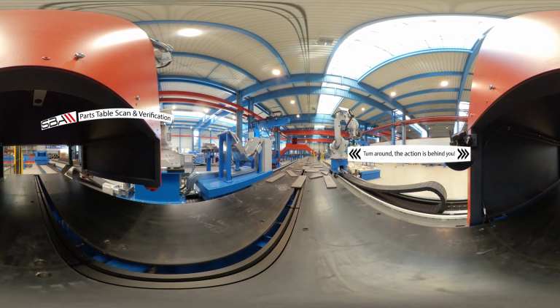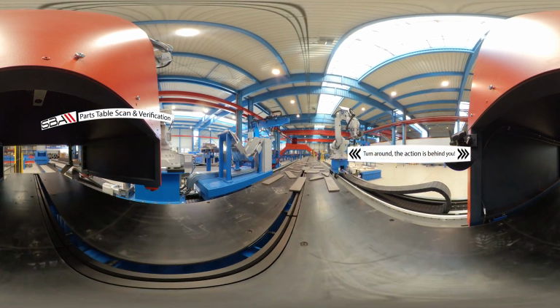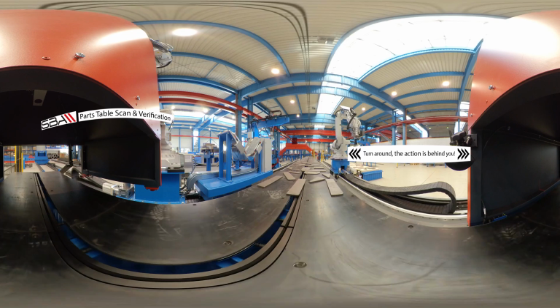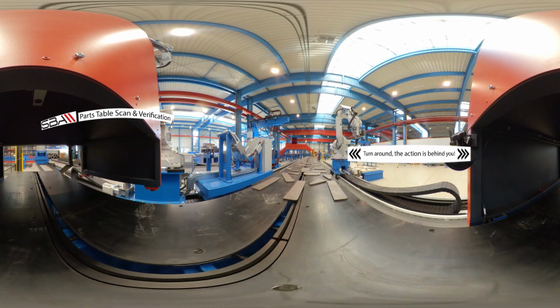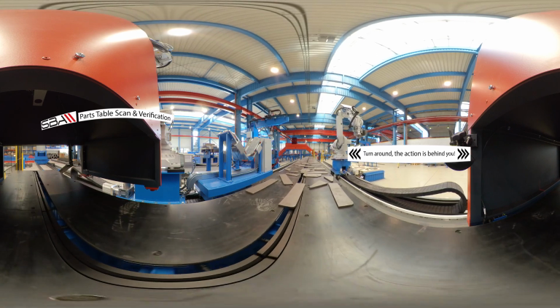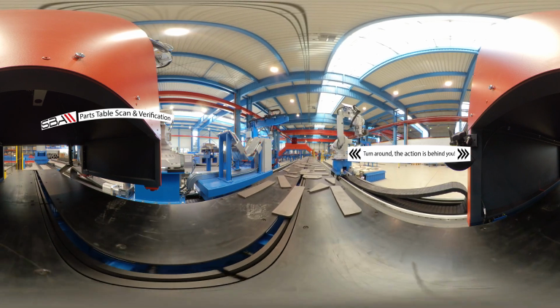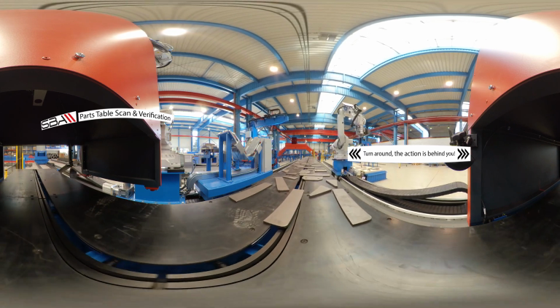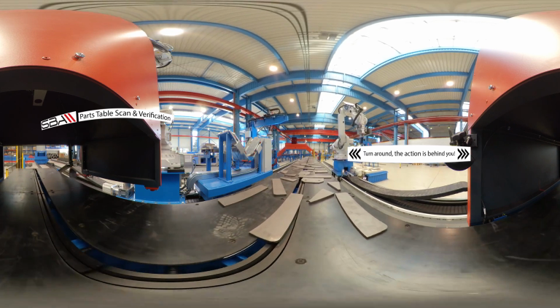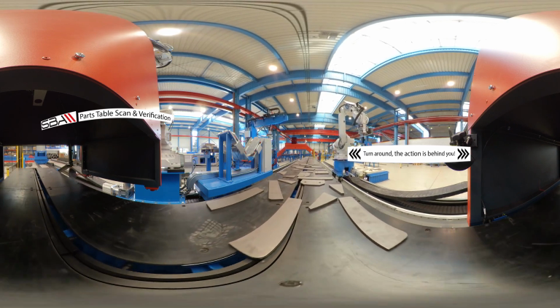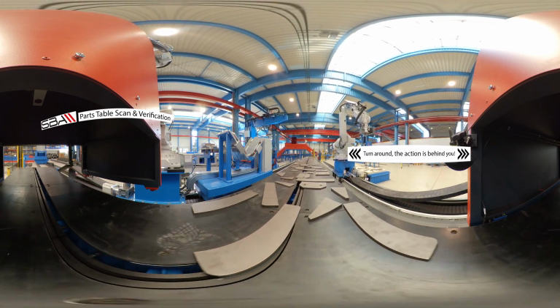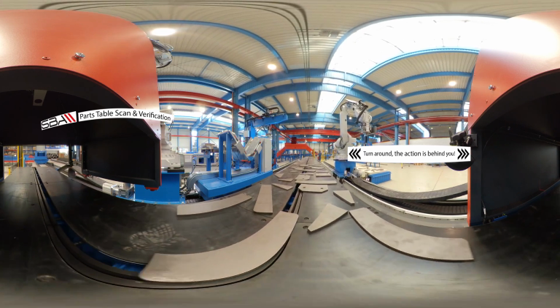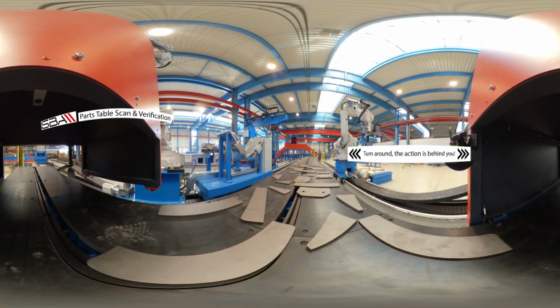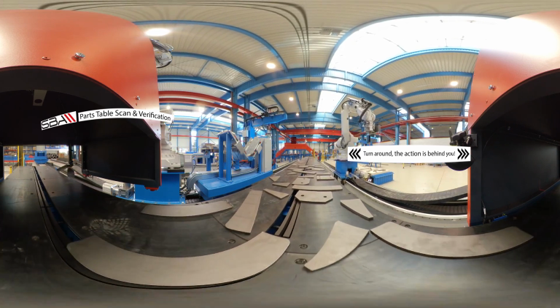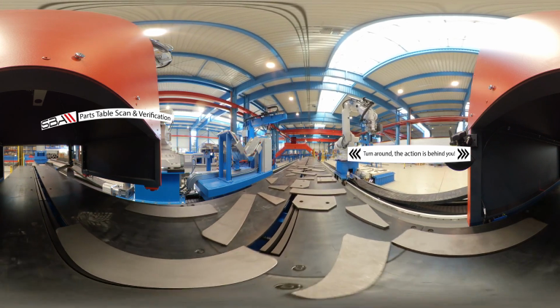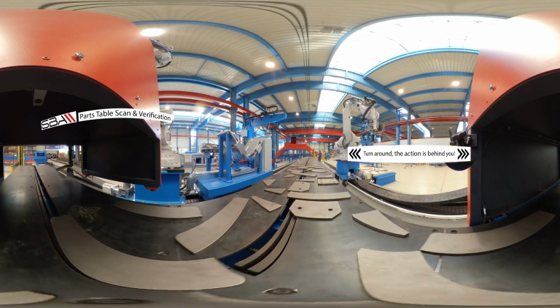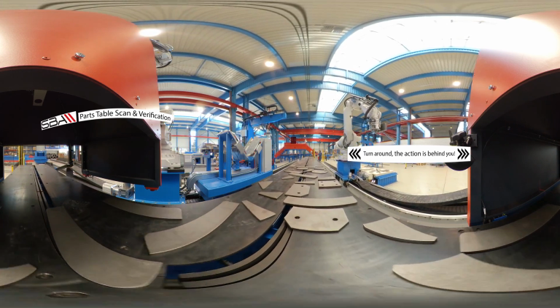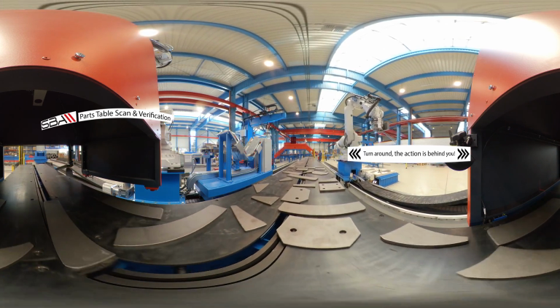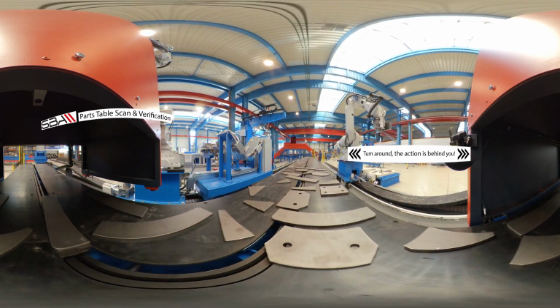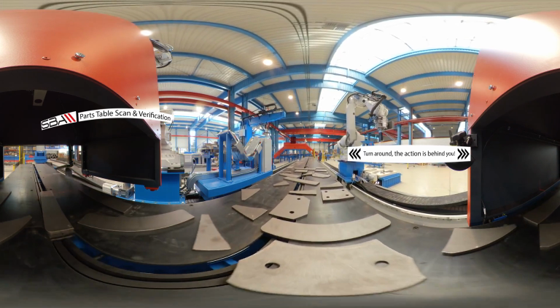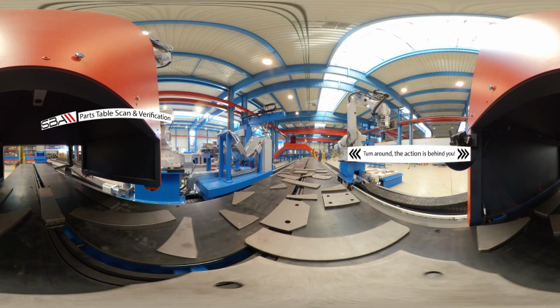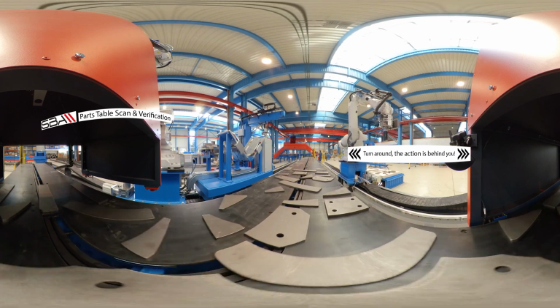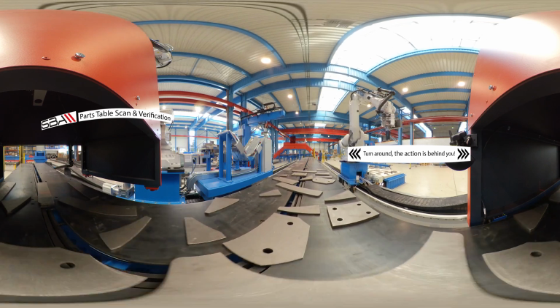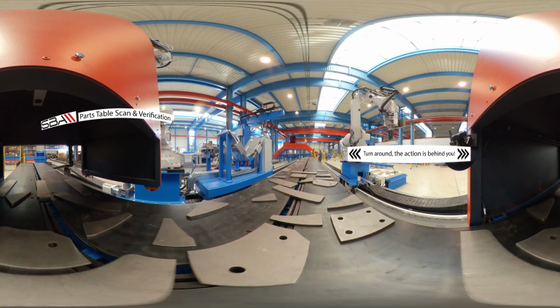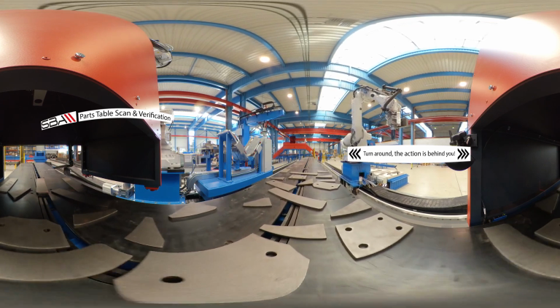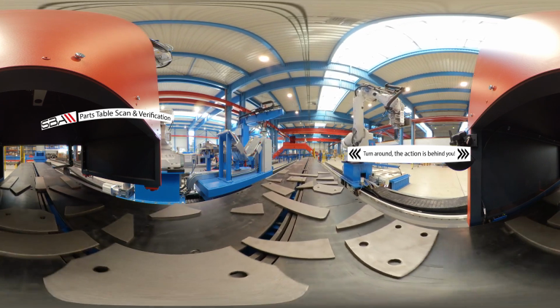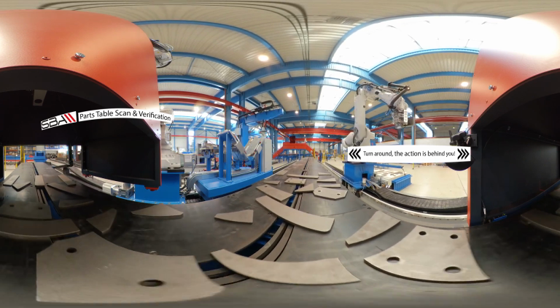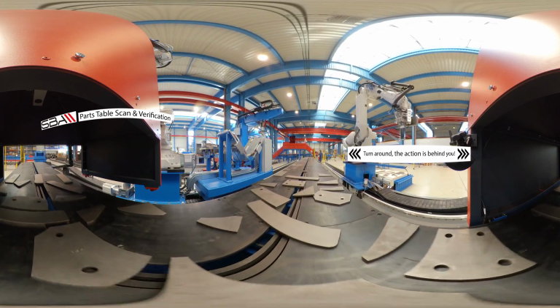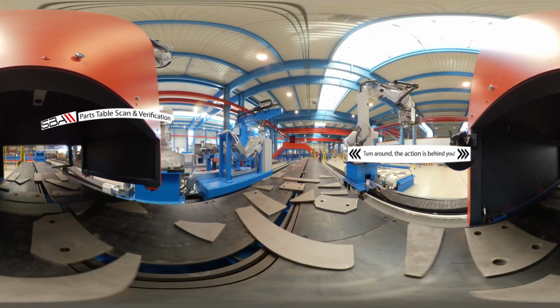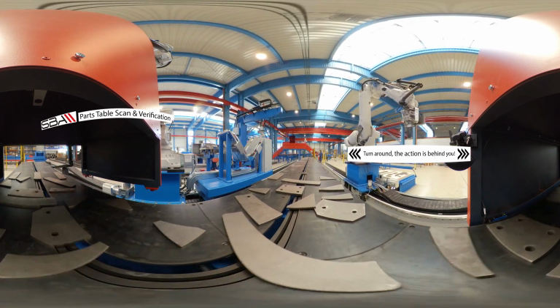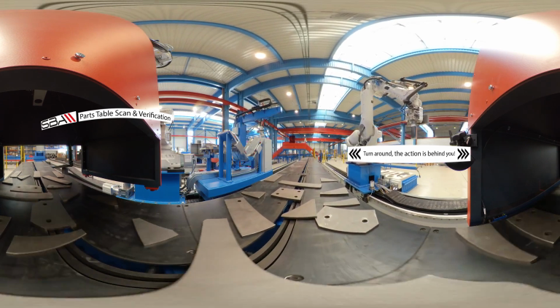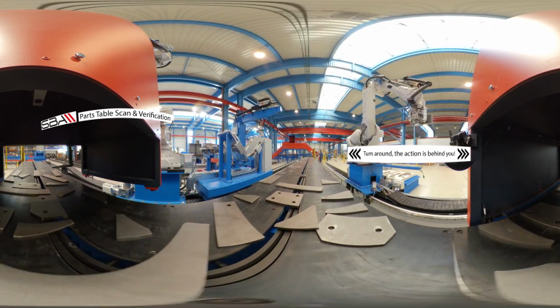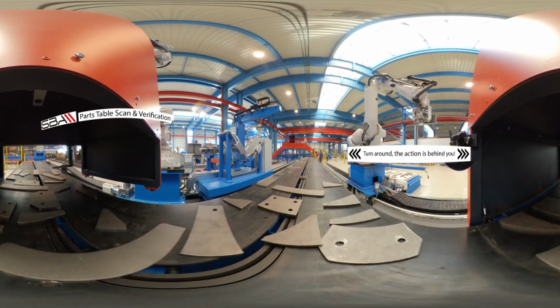All parts are laser scanned and verified to make sure every piece for the job is correct, and so the handler robot knows where to find the pieces it needs as each new job is started.